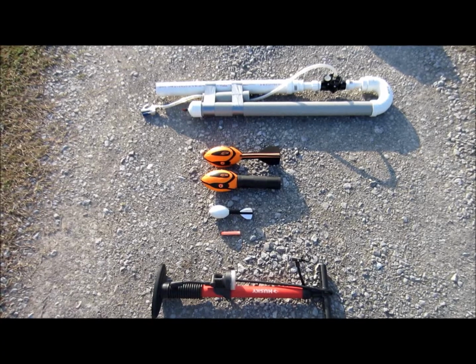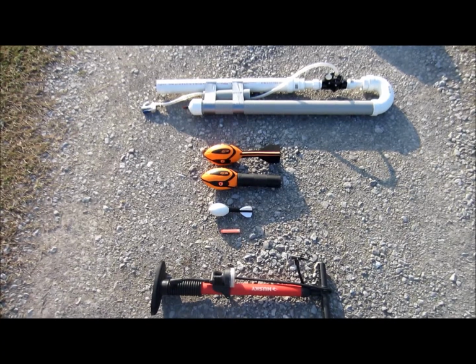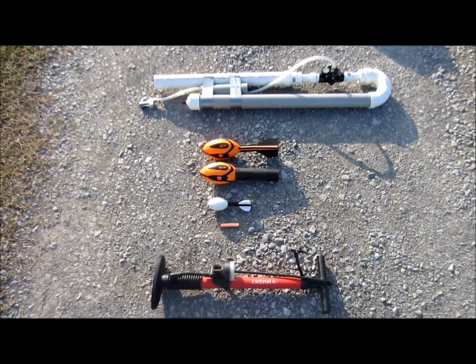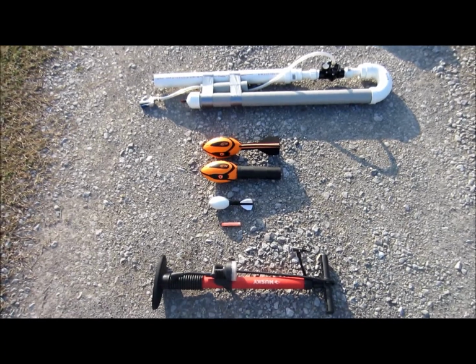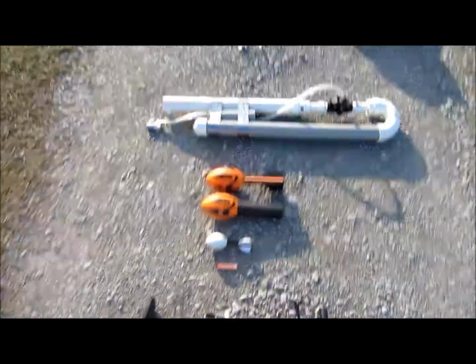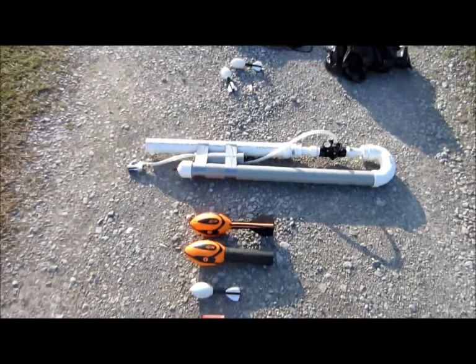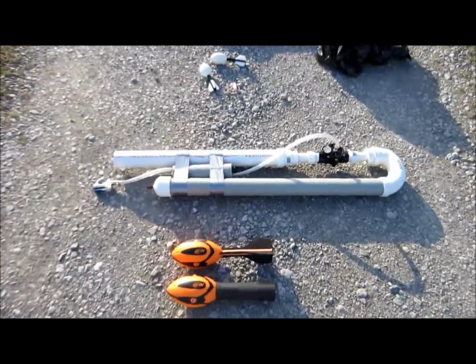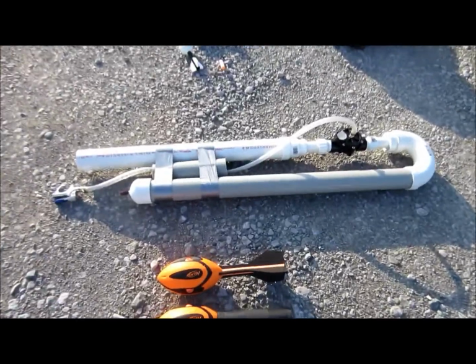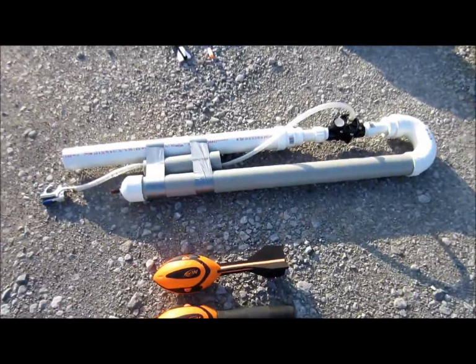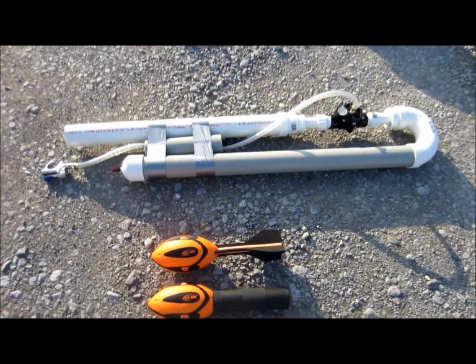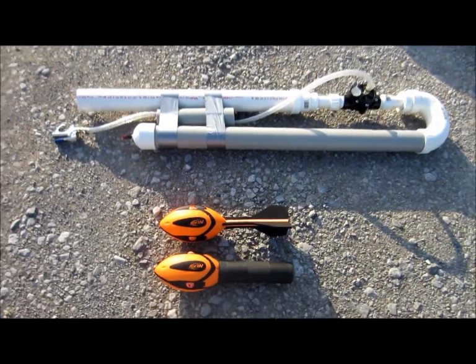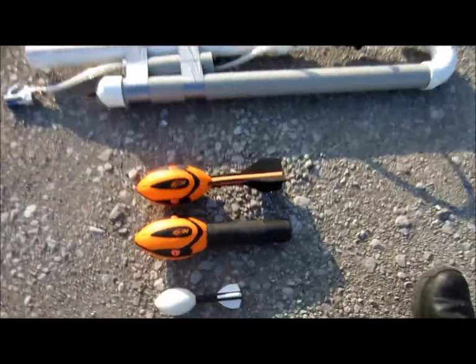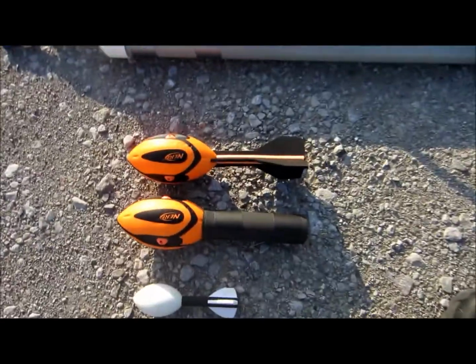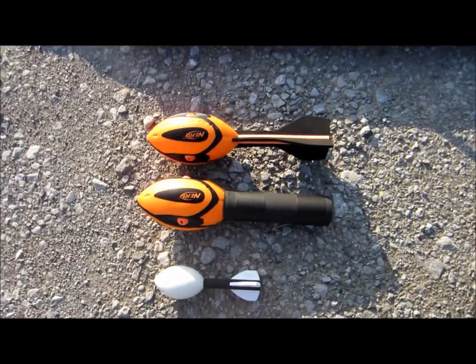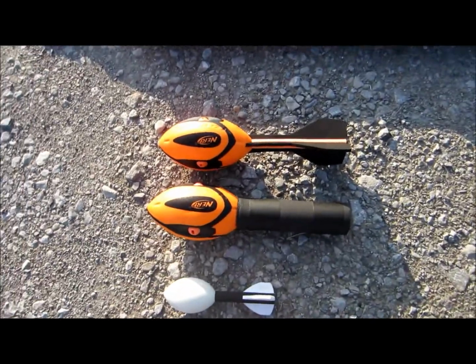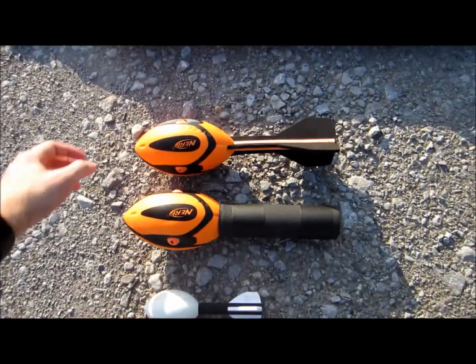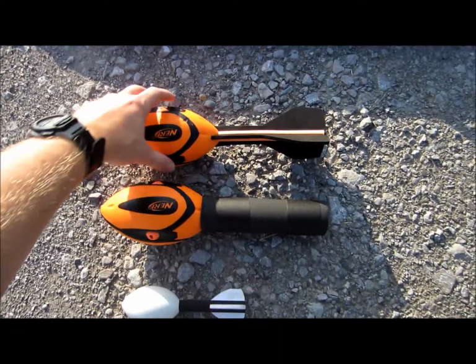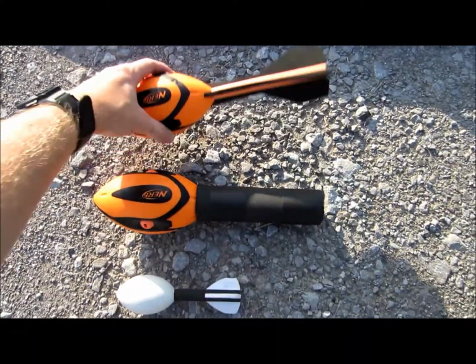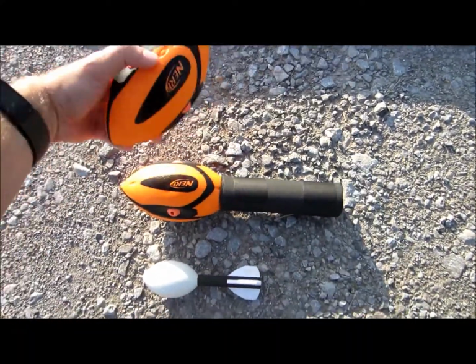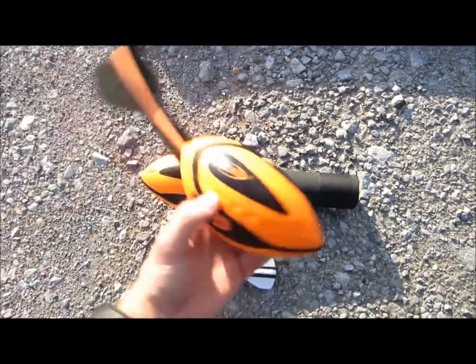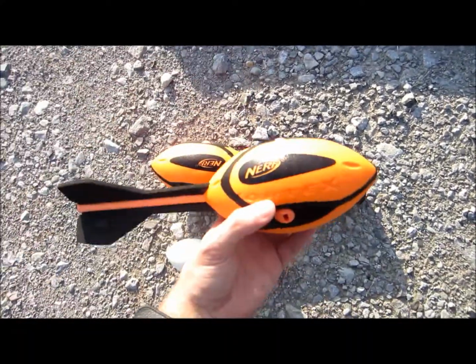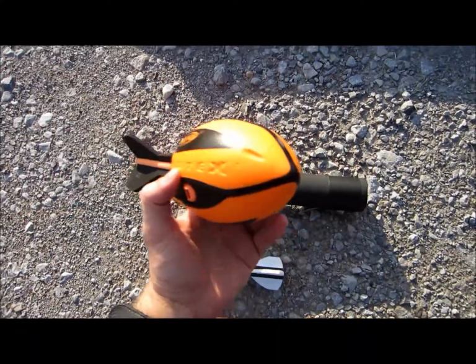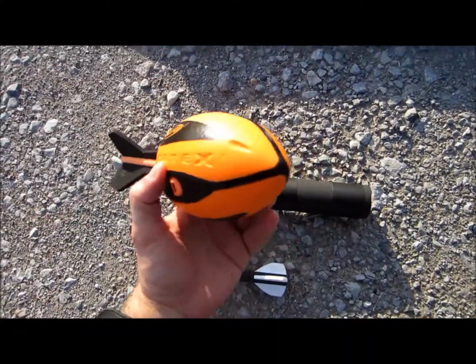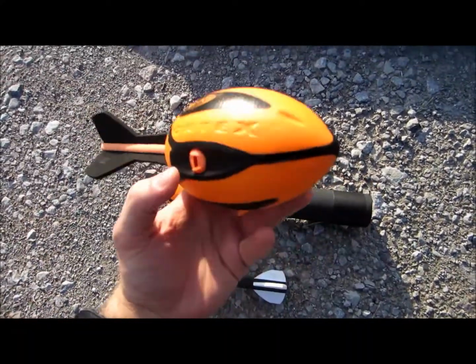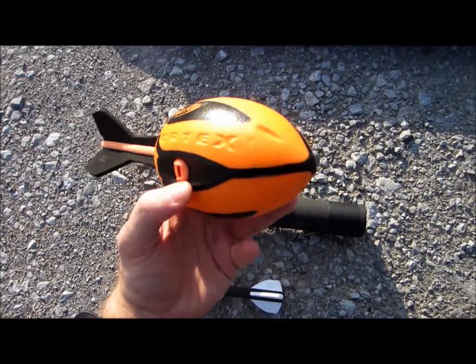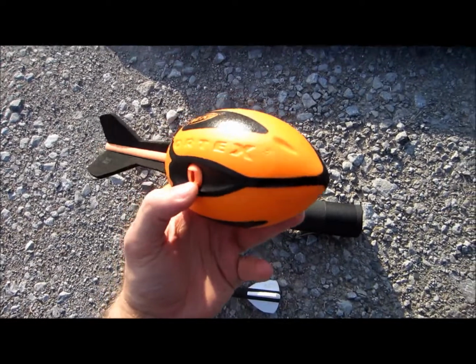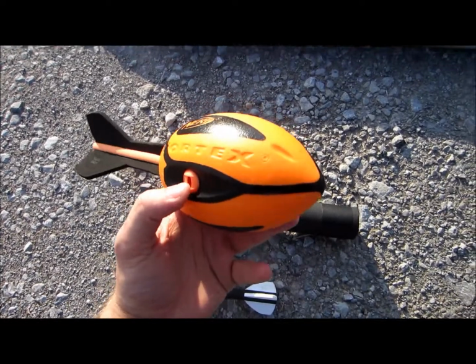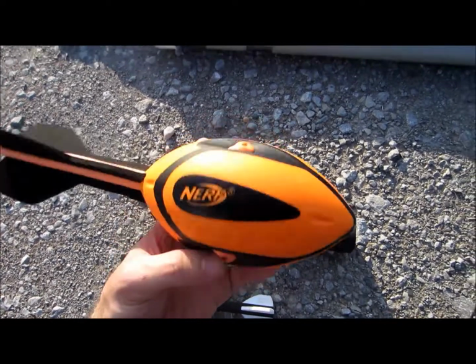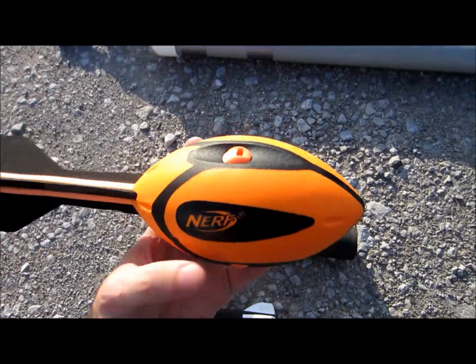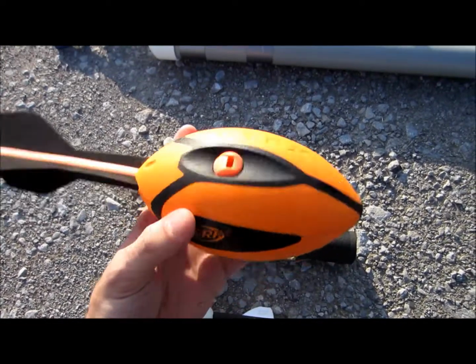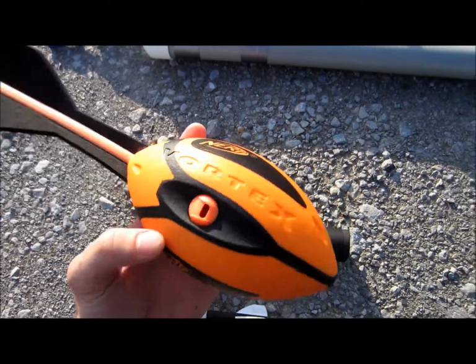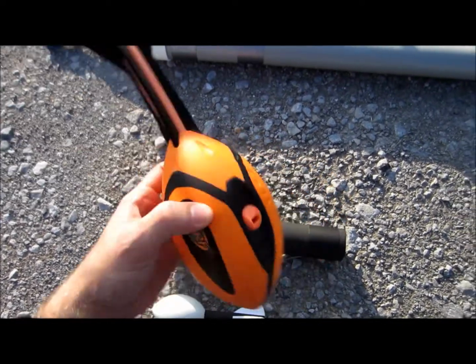Here we have my air cannon. This is a rundown of the ammo. This is a 3.5 inch Nerf Howler football. When it goes in the air, these whistles make whistling noises.